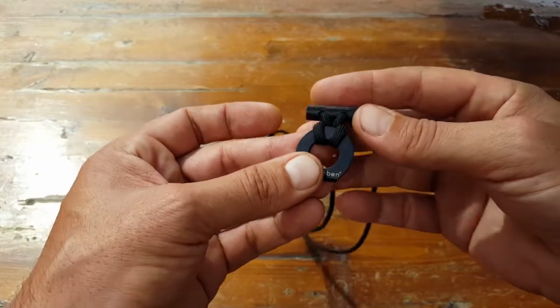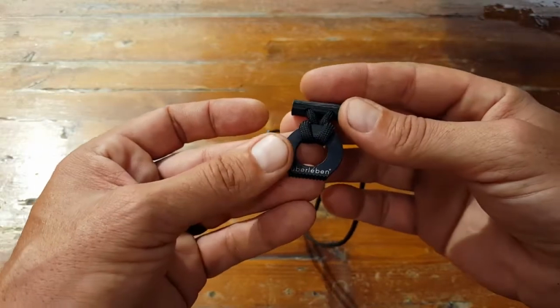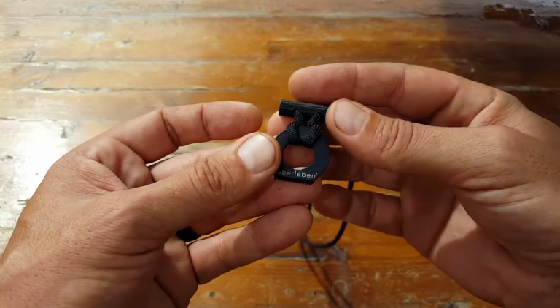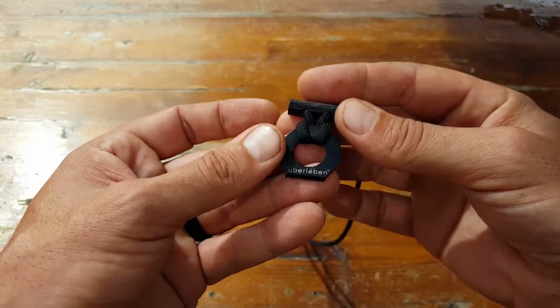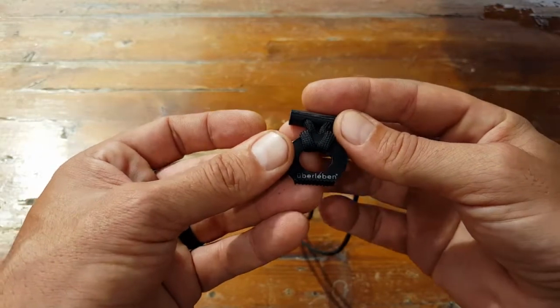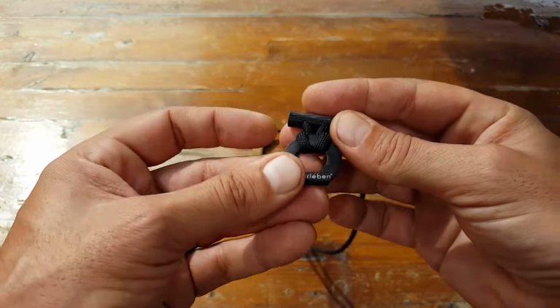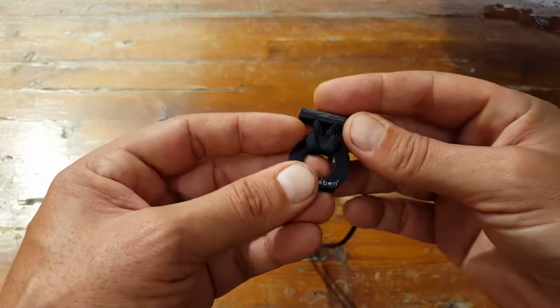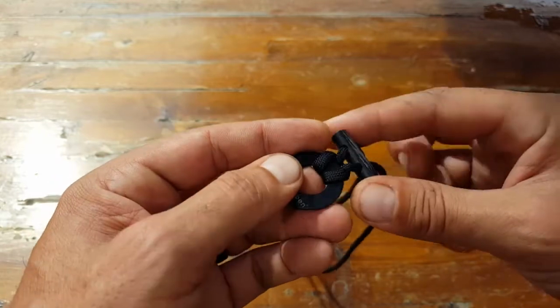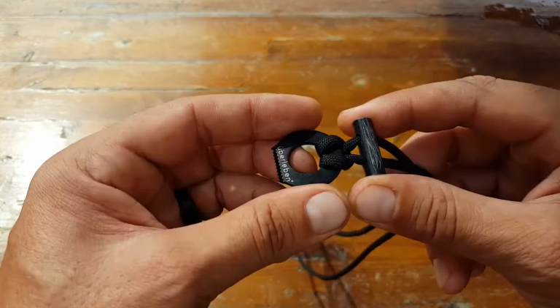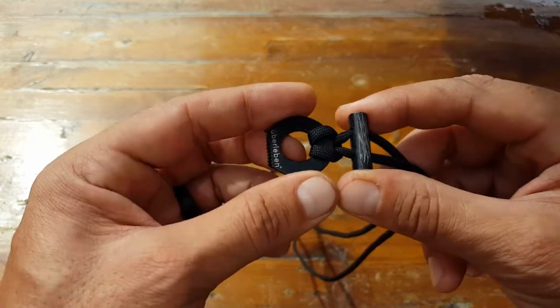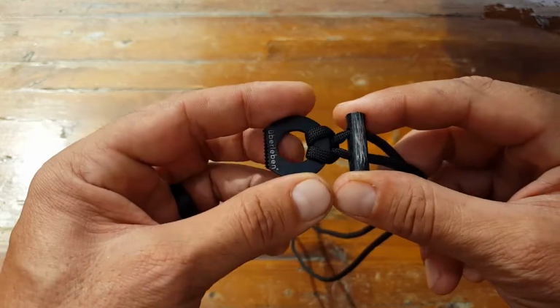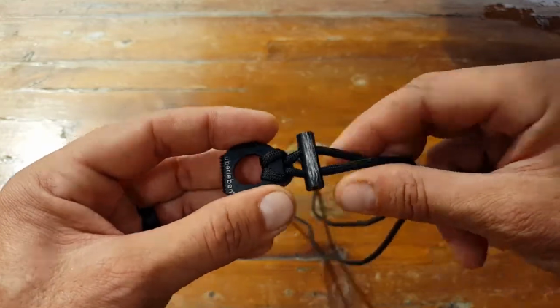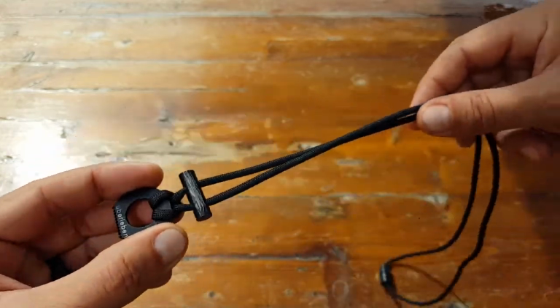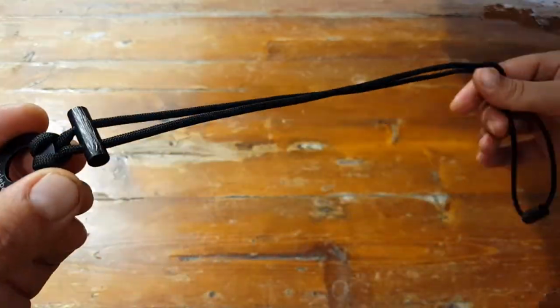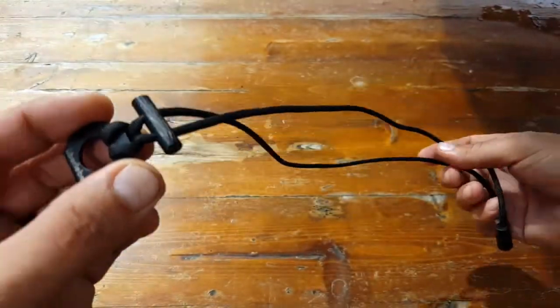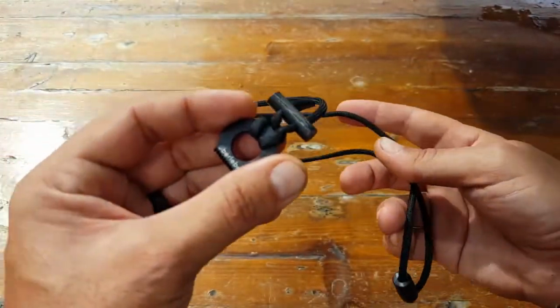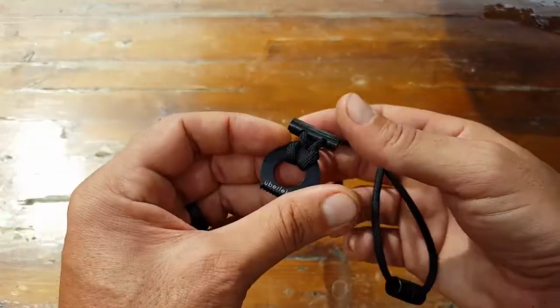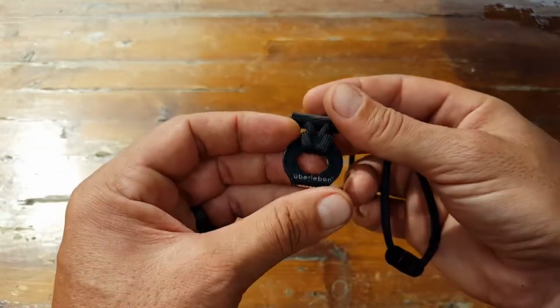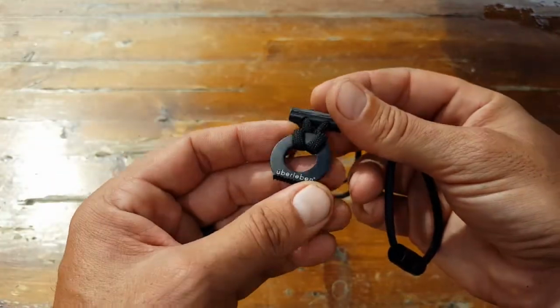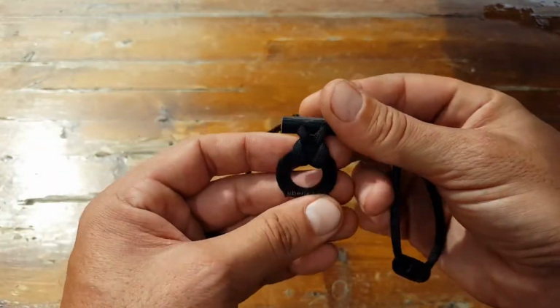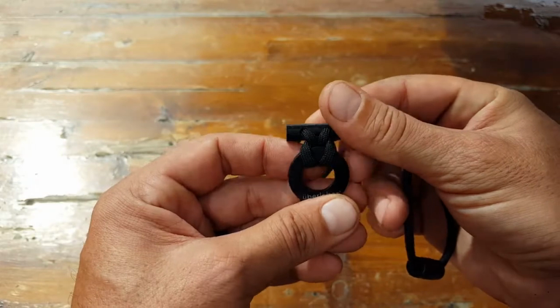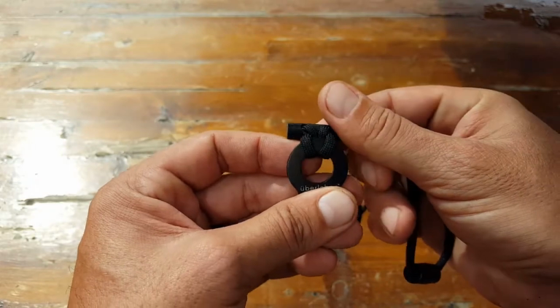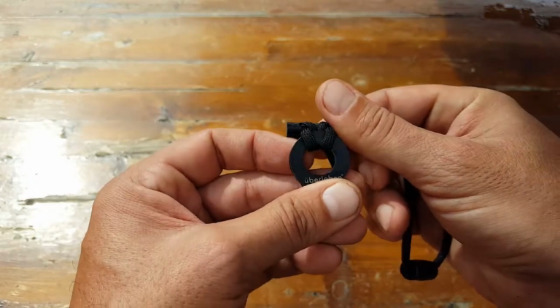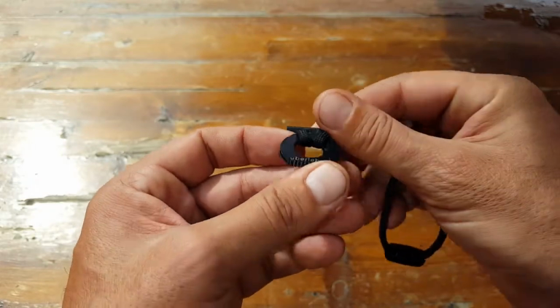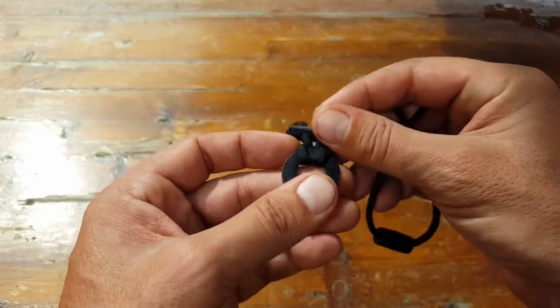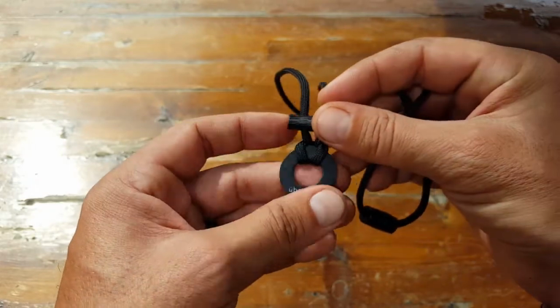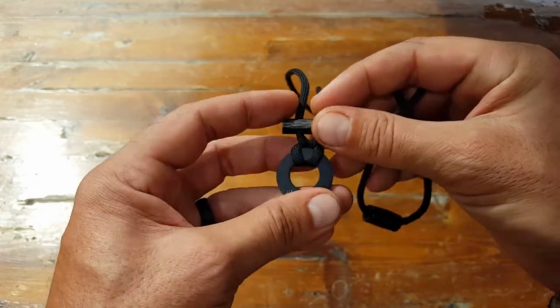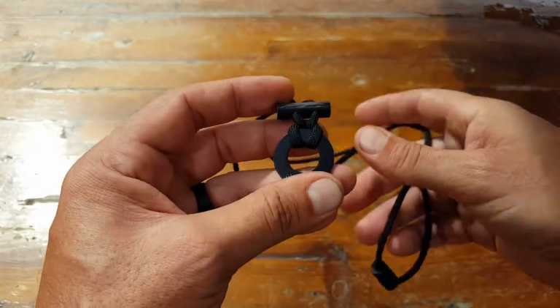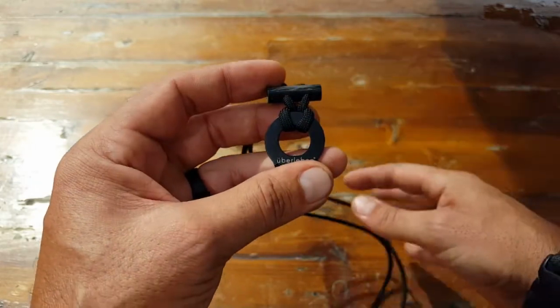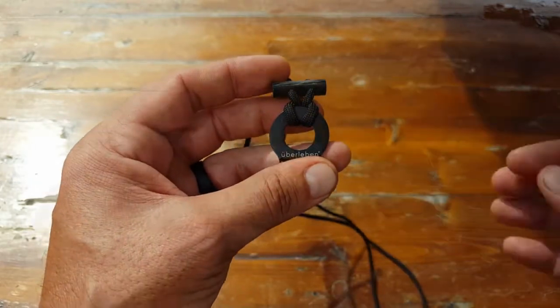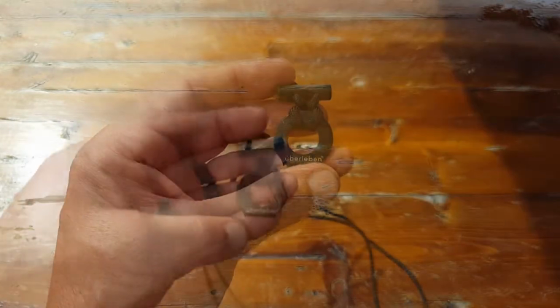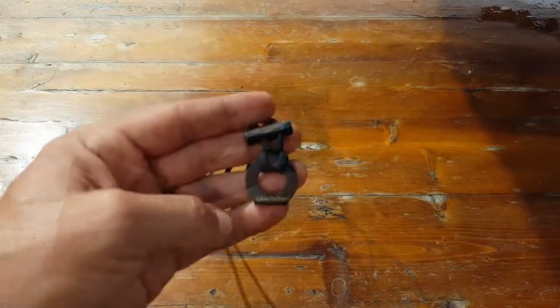I want to share some information about this newer product they just added — it's a ferro rod, or a mini ferro rod — with everything weighing in at less than an ounce. It definitely works, and let me go over some details for you.